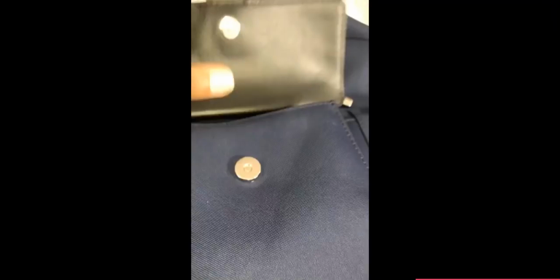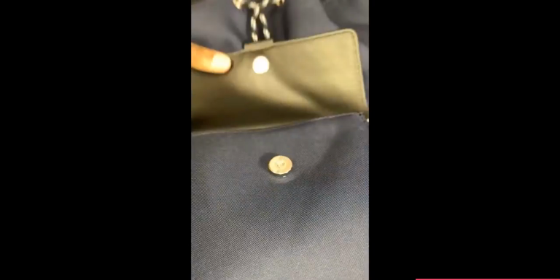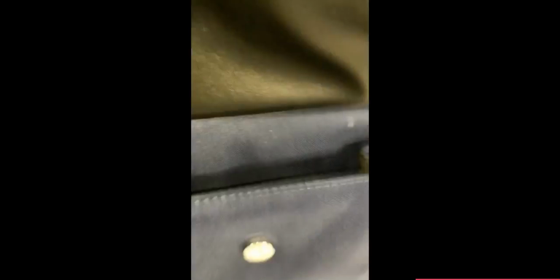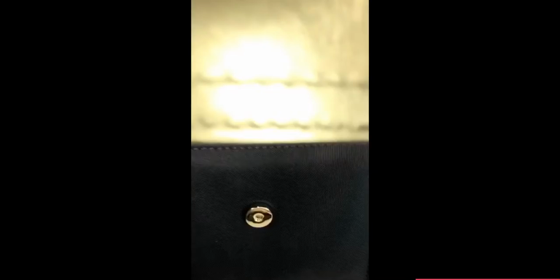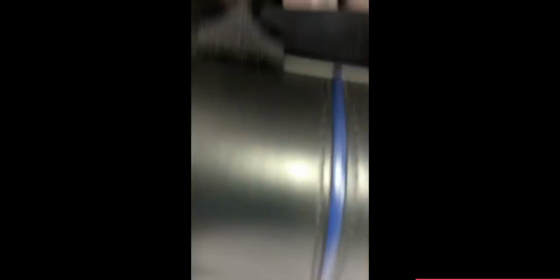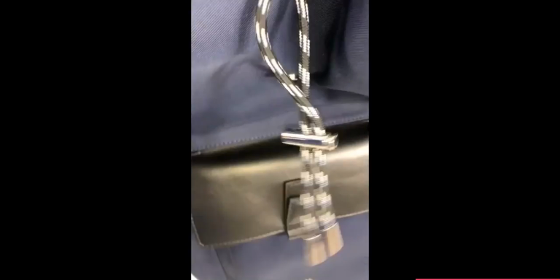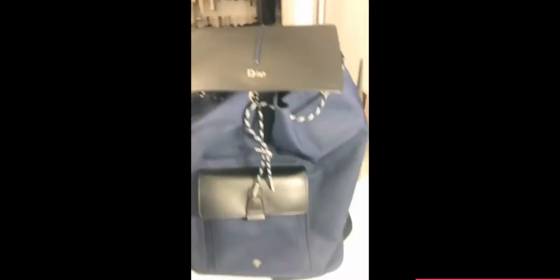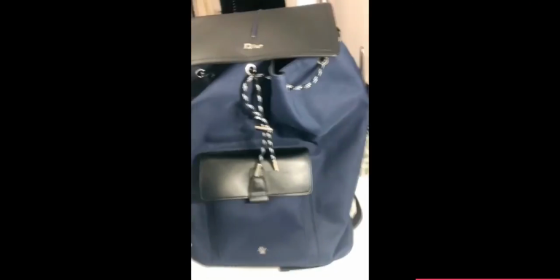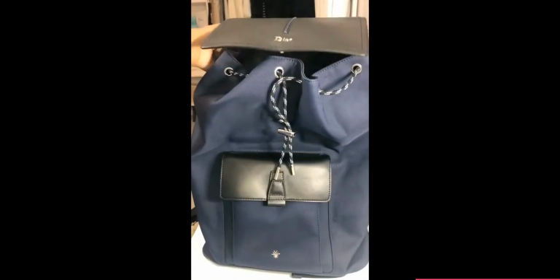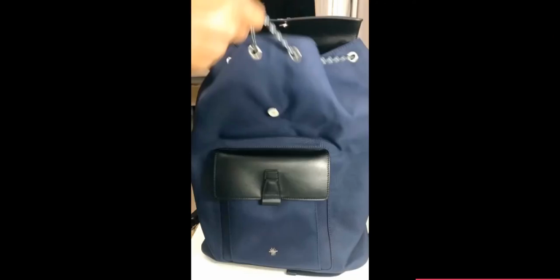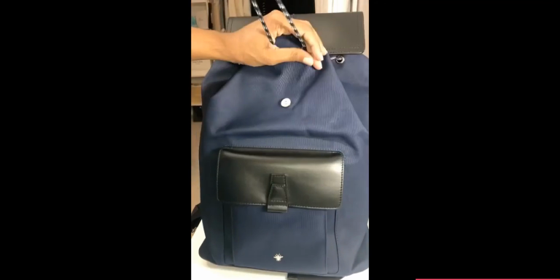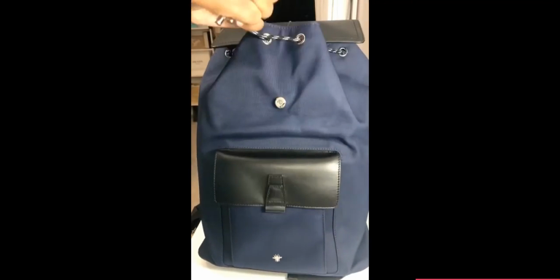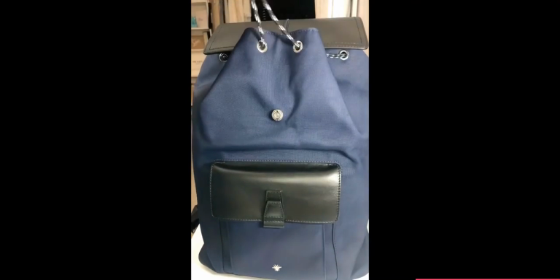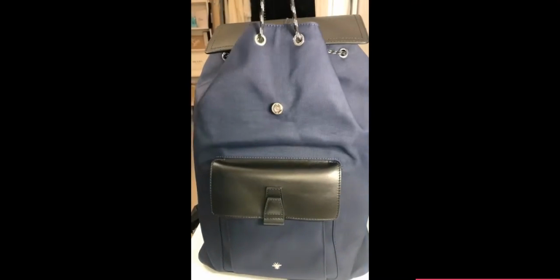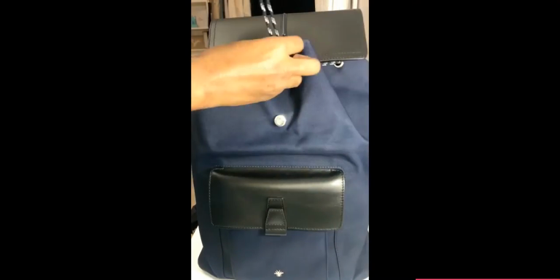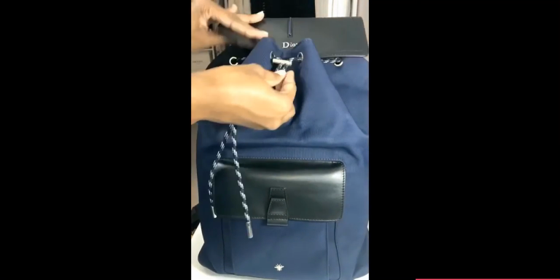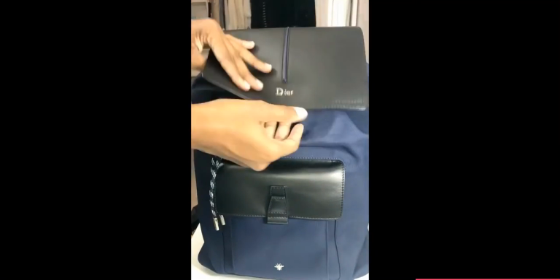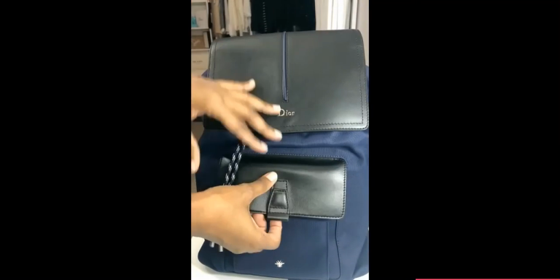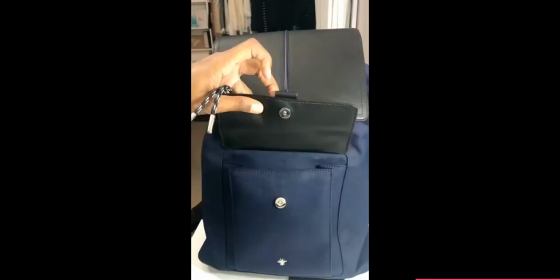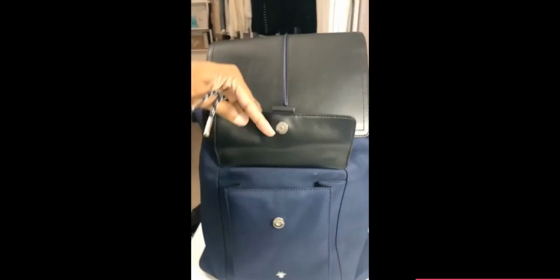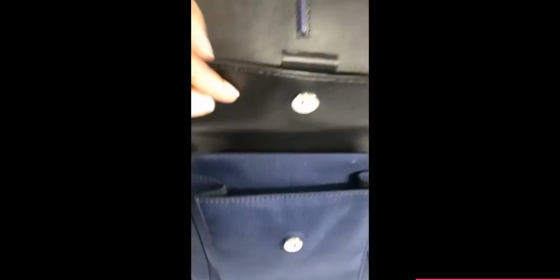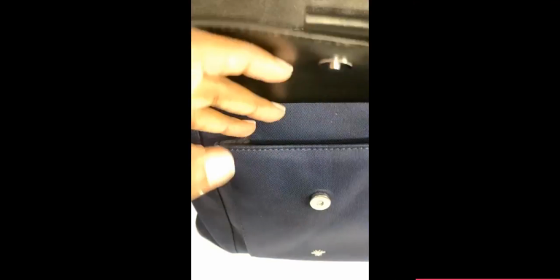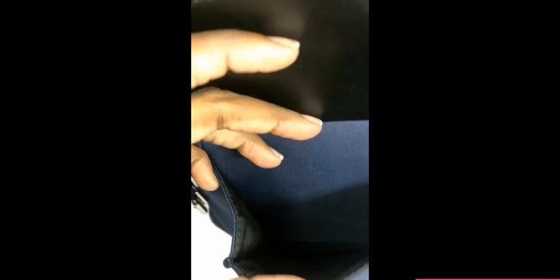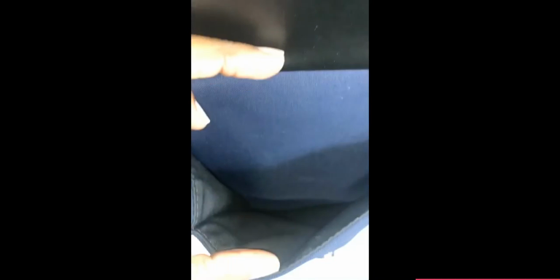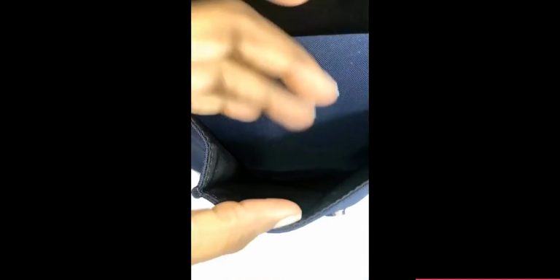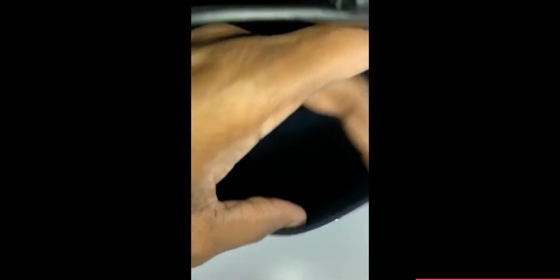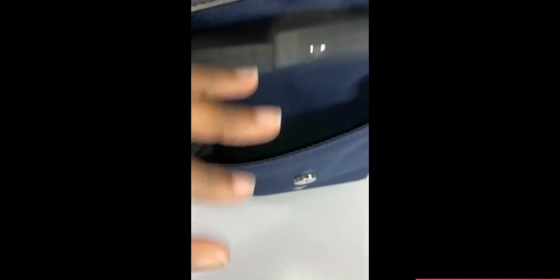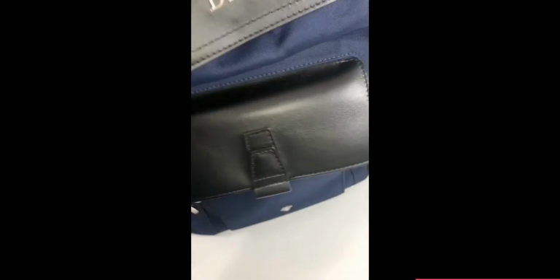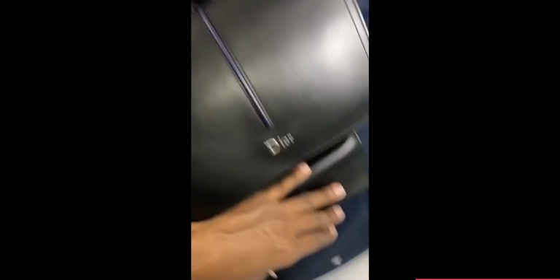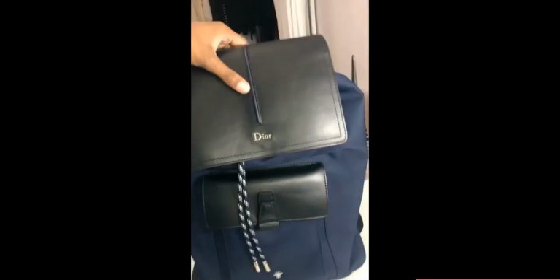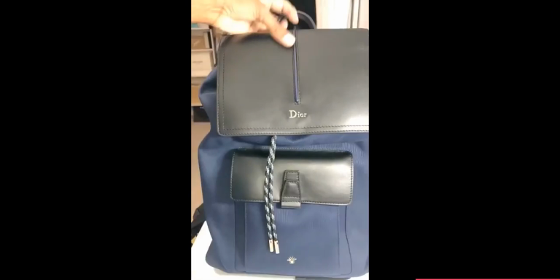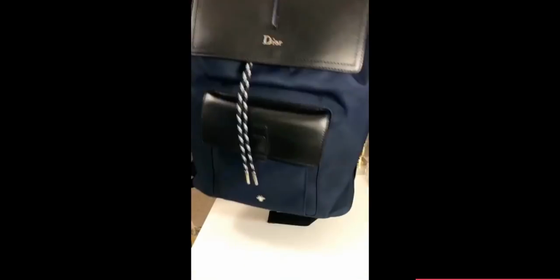Another thing I like about the backpack is in the front it has a little flap — I love the little flap. I'm able to keep miscellaneous items in there such as Germ-X, my lip chap, my keys, just so I can have easy access to them.